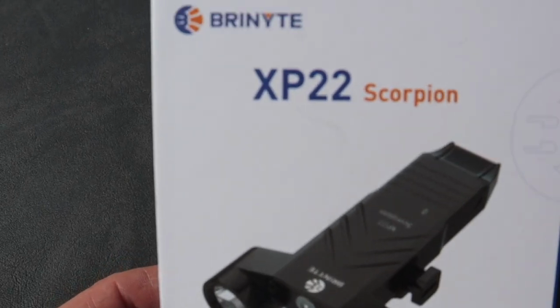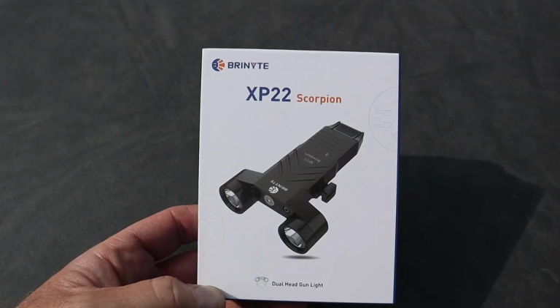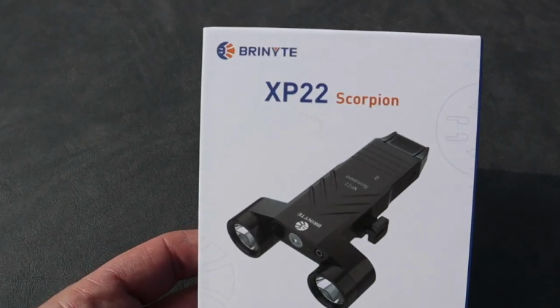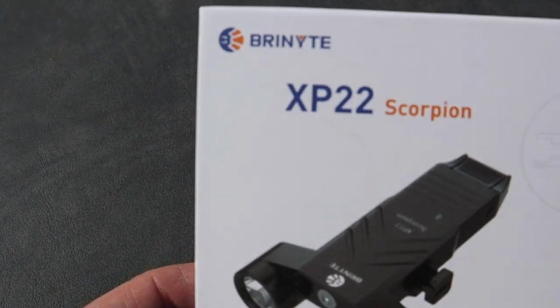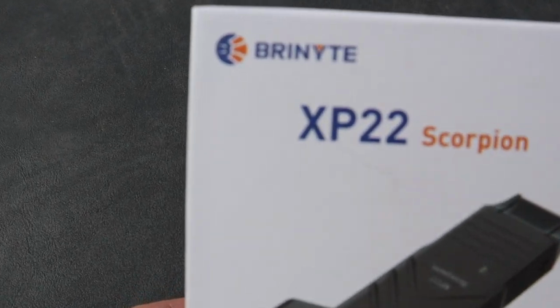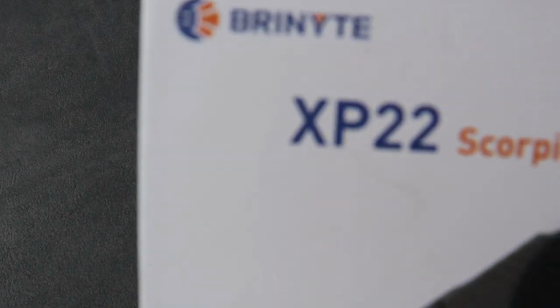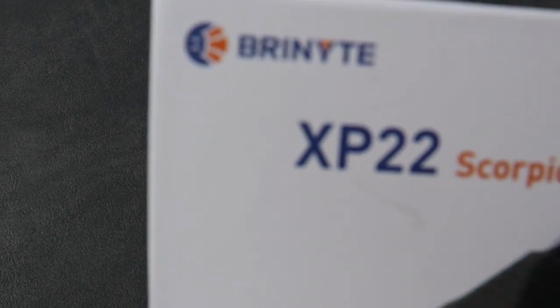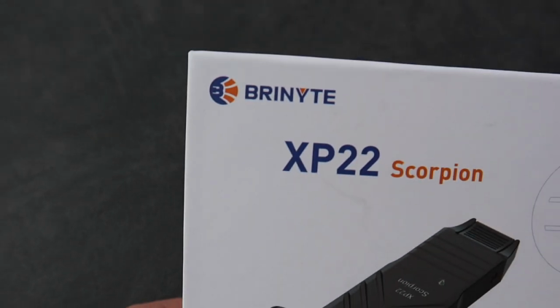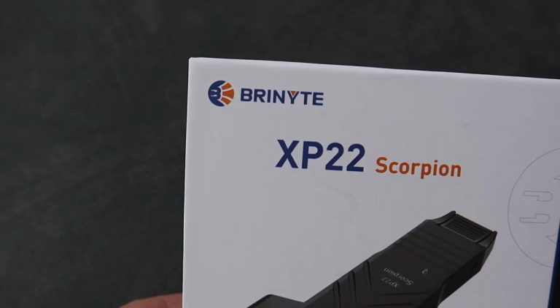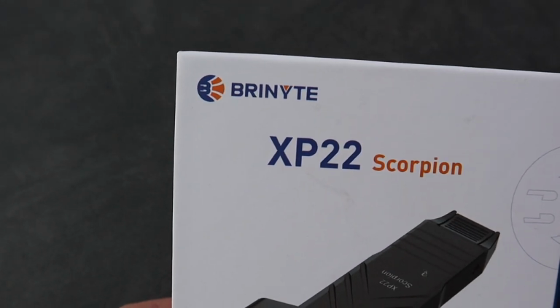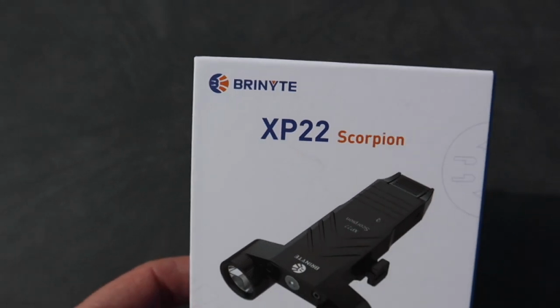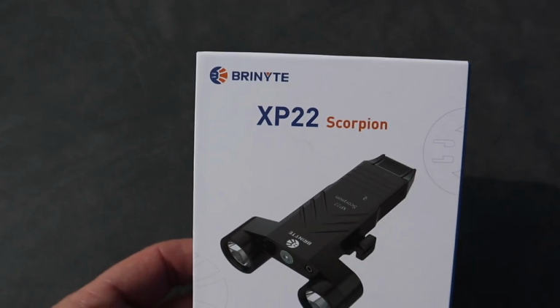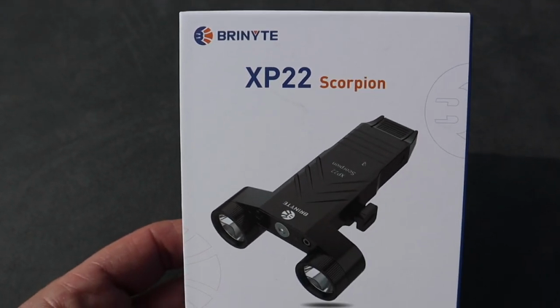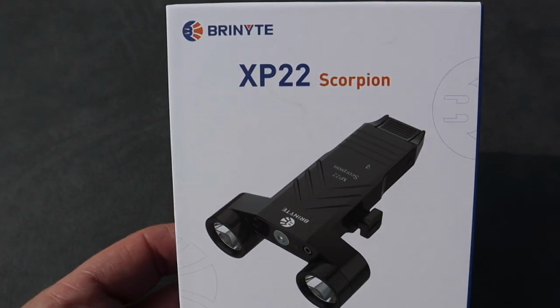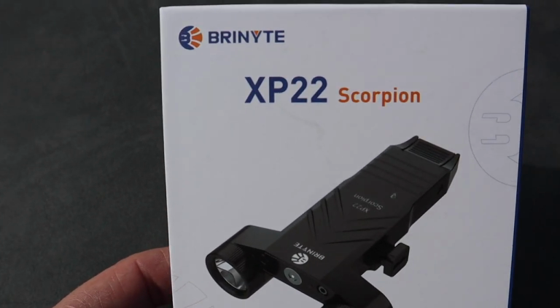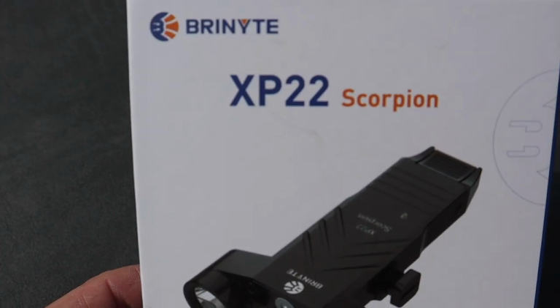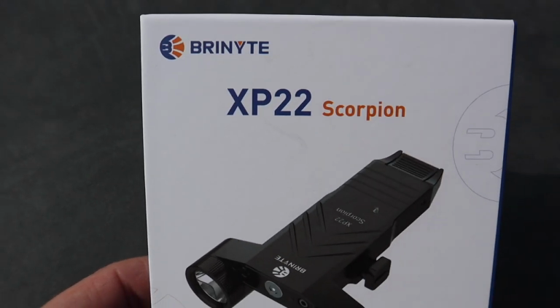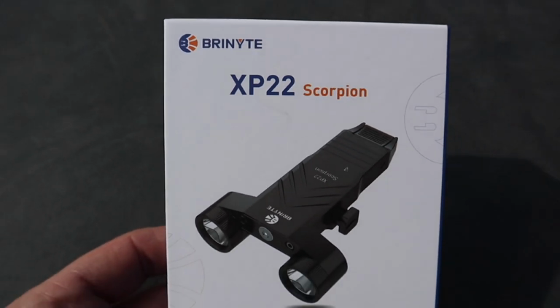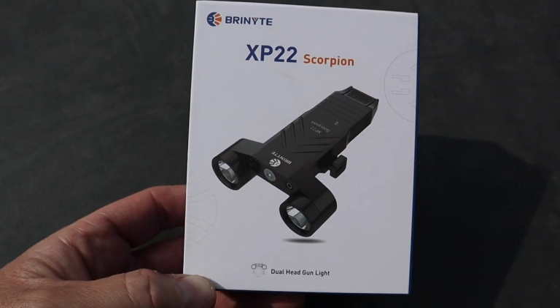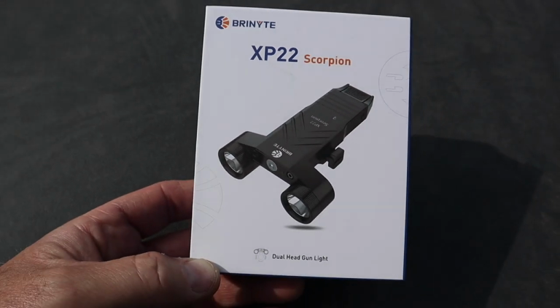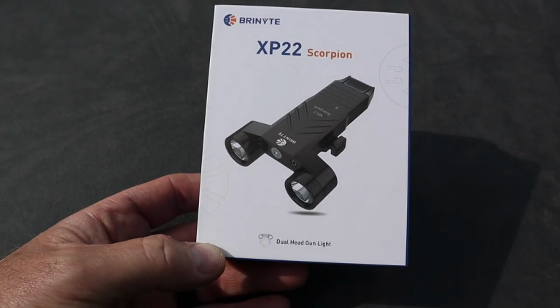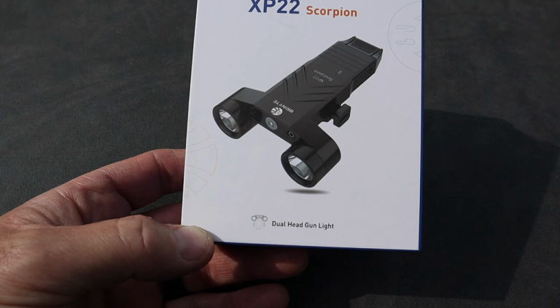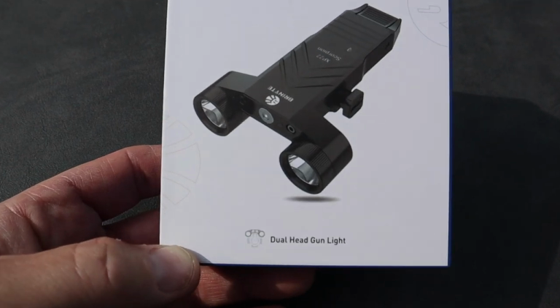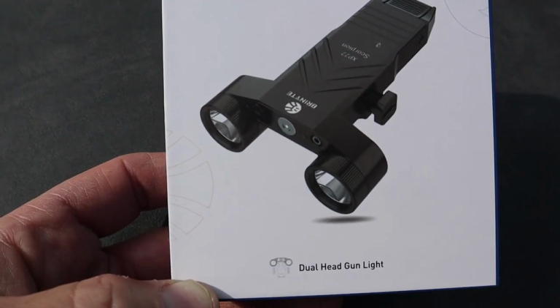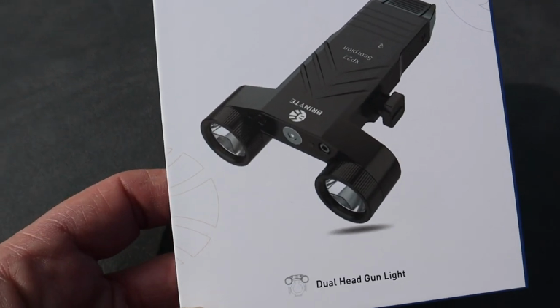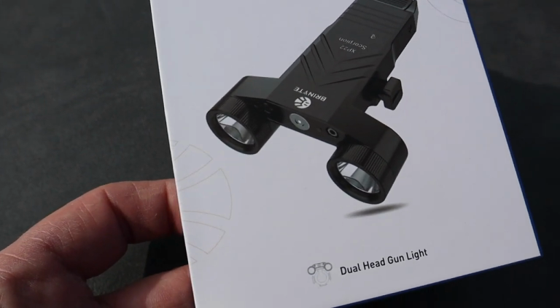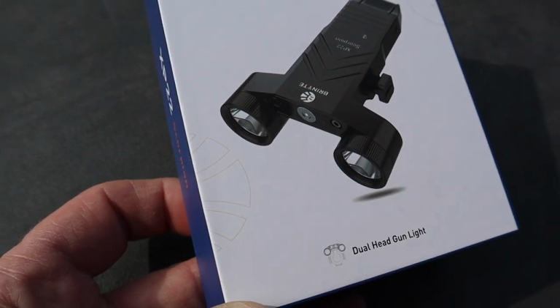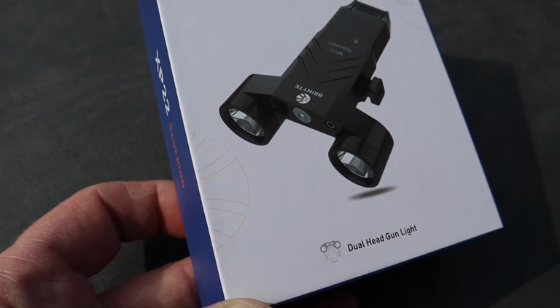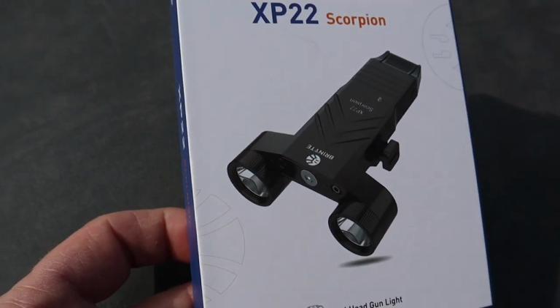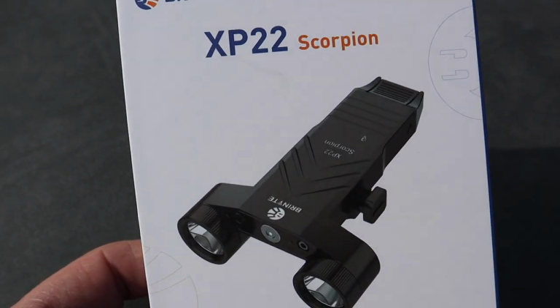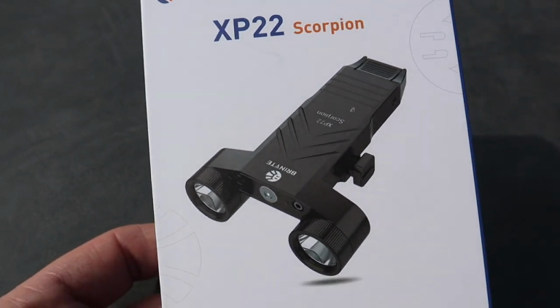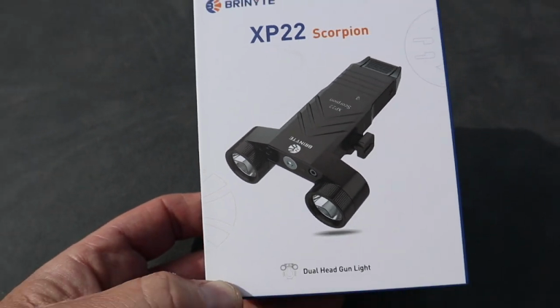If you guys are familiar with Brynite — or I like to call it Brynite — they came out with a brand new XP-22 Scorpion. It is a dual head gun light. We are going to jump in this thing and take a look.